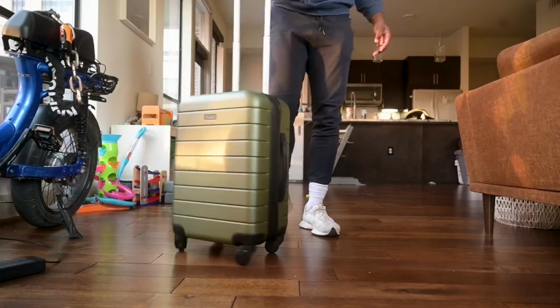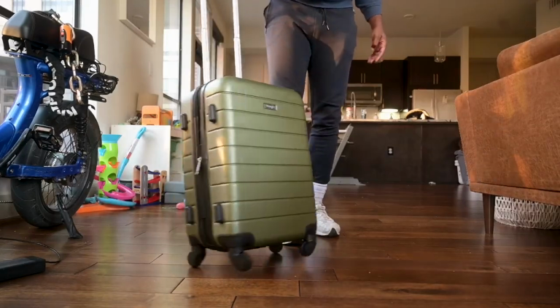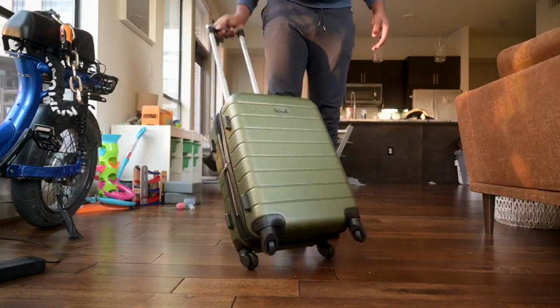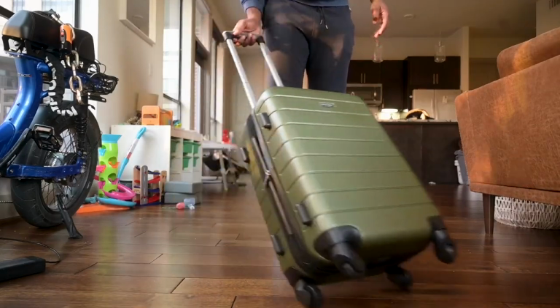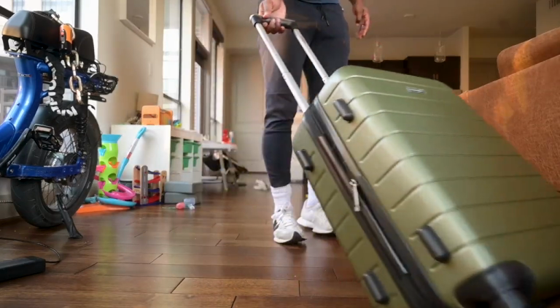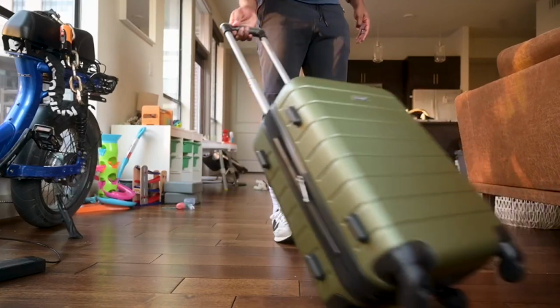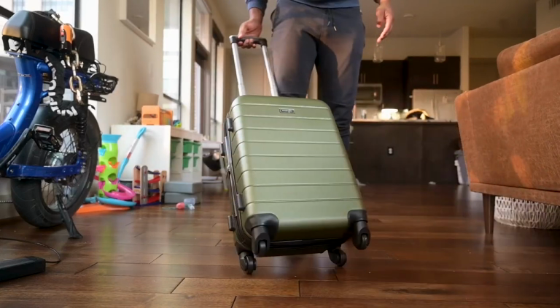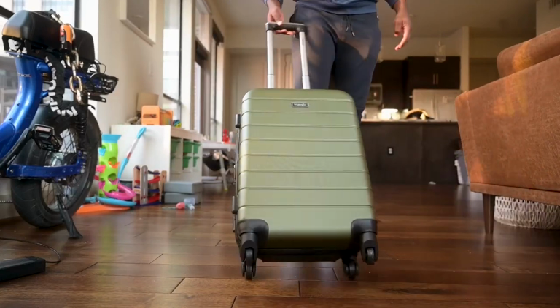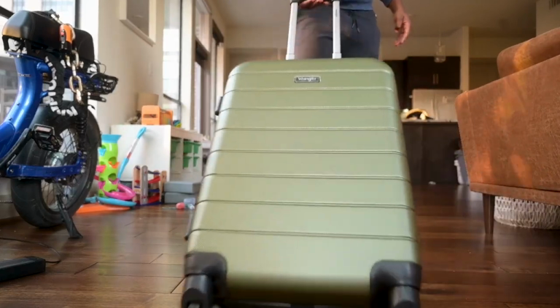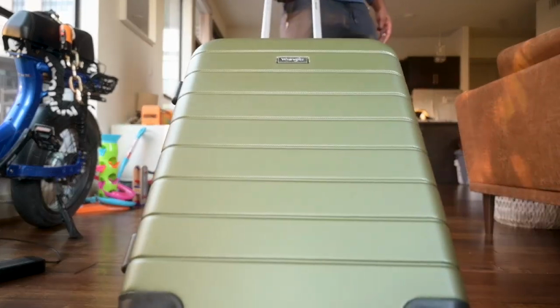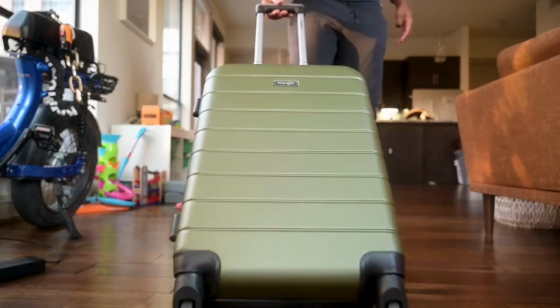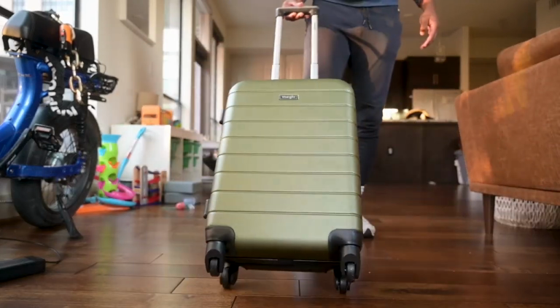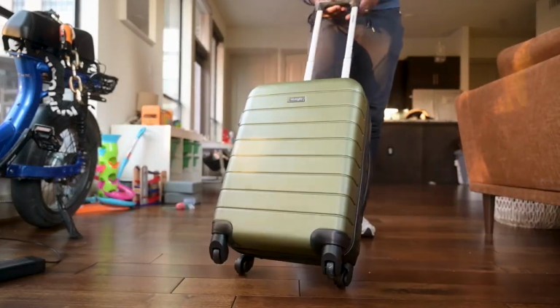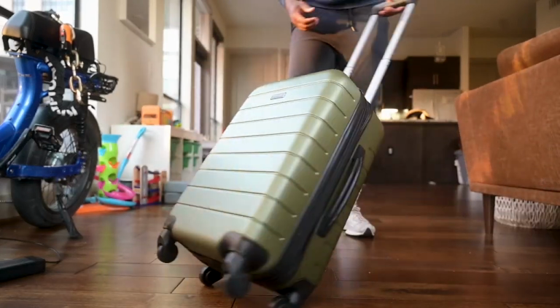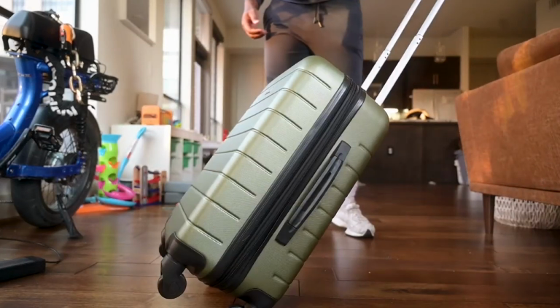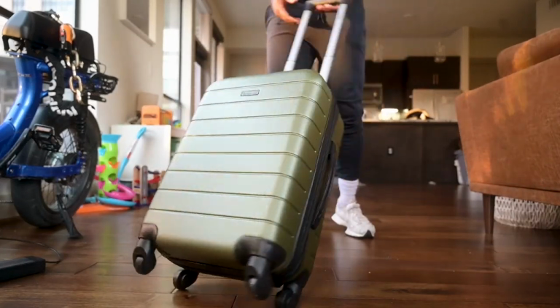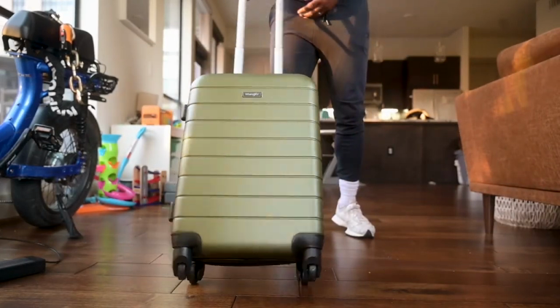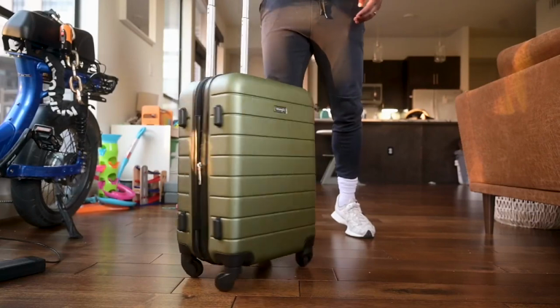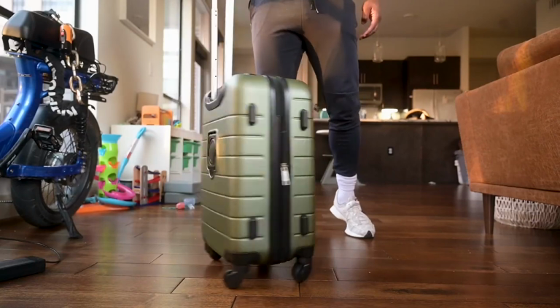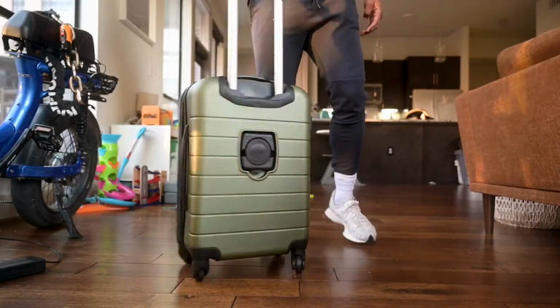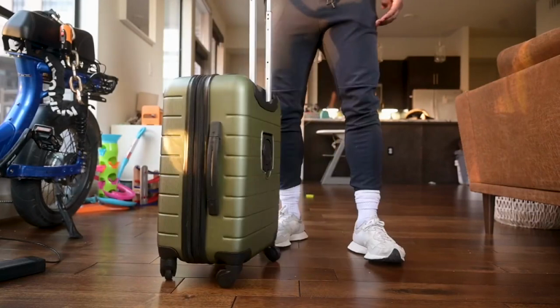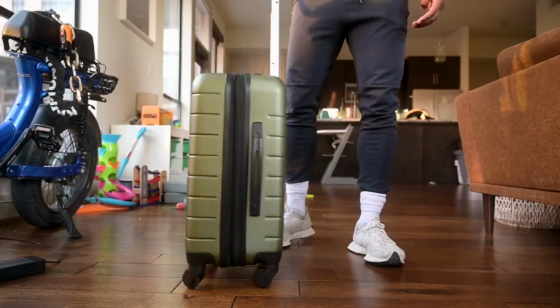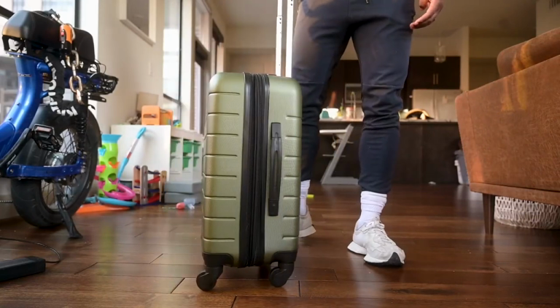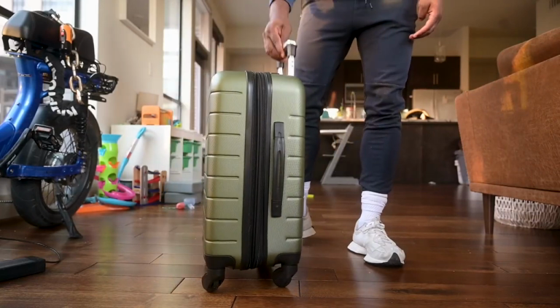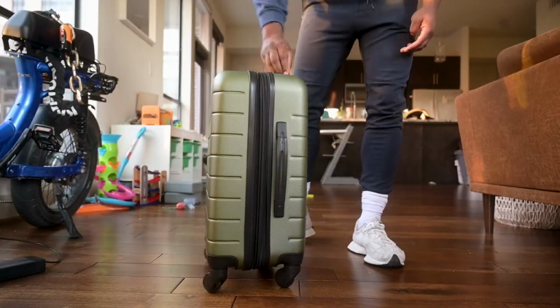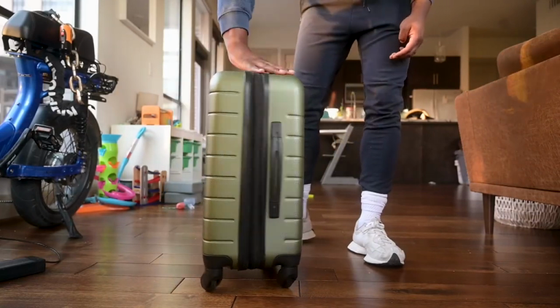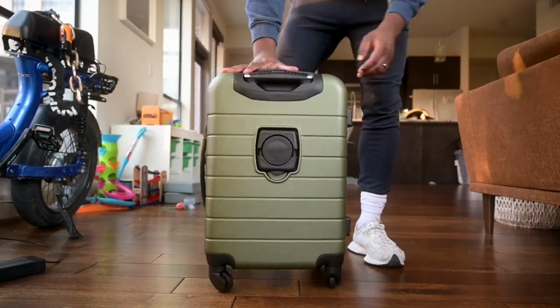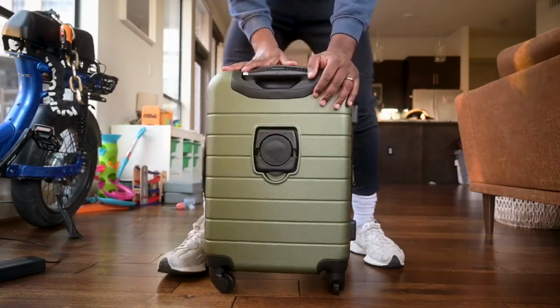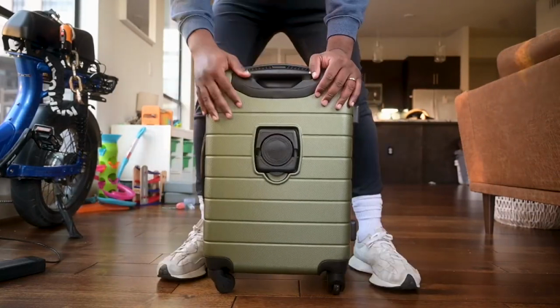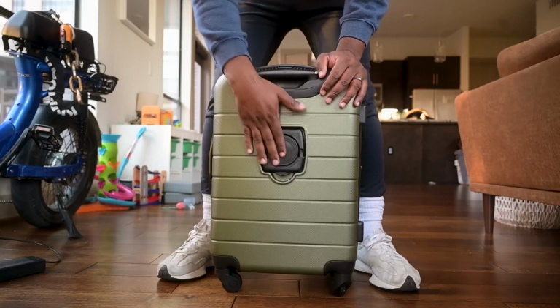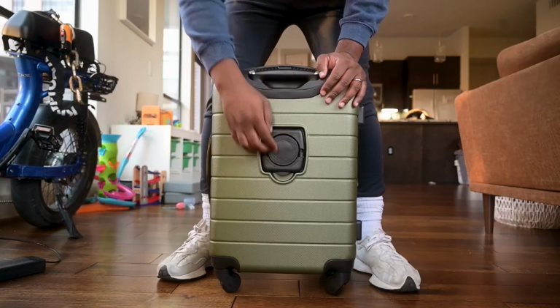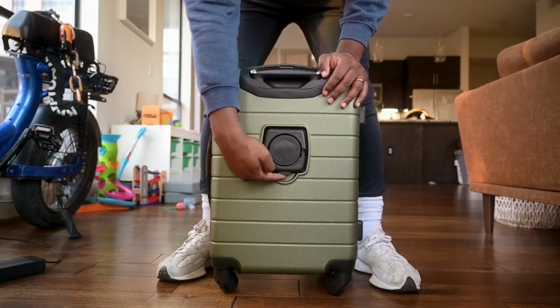If you like wheels on a luggage bag, these are ones that you will really appreciate. I got a really balanced and even roll with these — it almost glides across a lot of the surfaces that I used it on. So I'm going to give this two thumbs up.